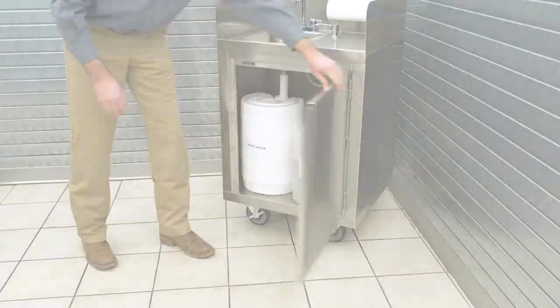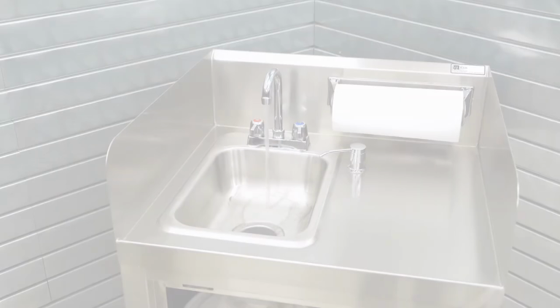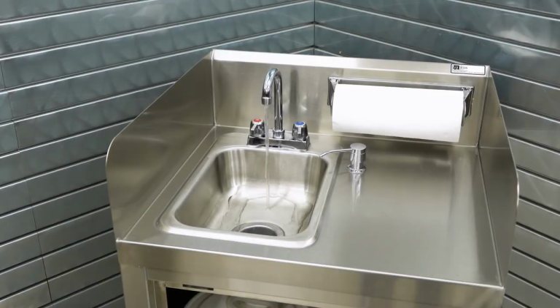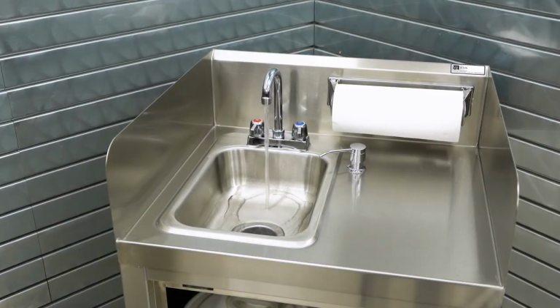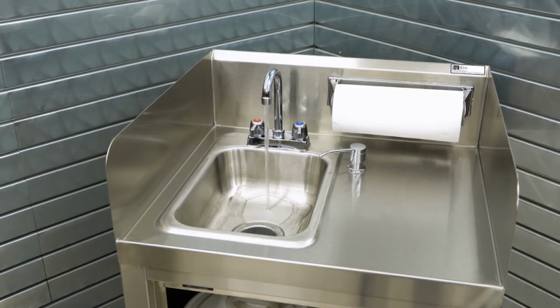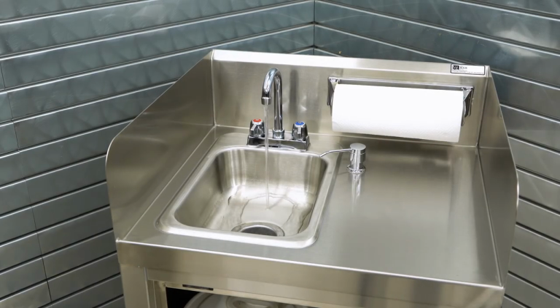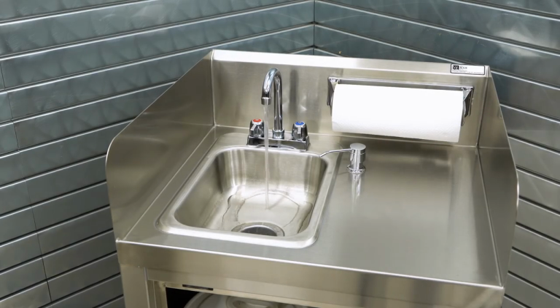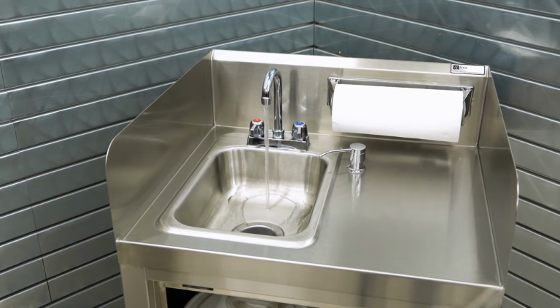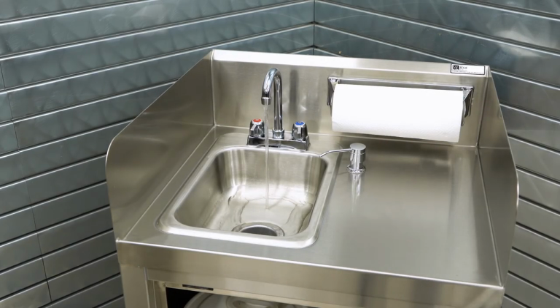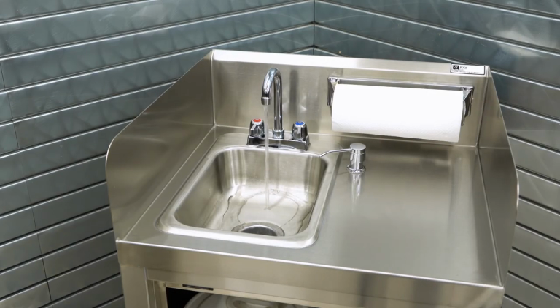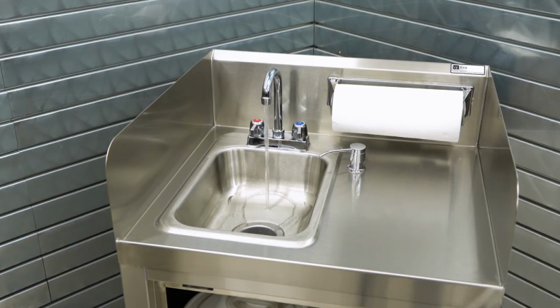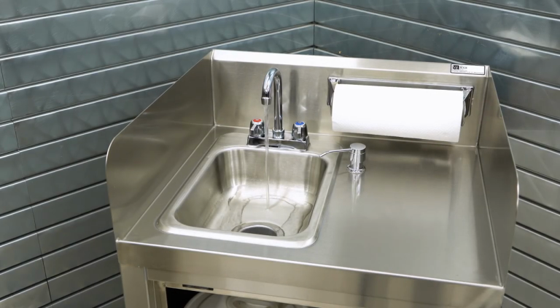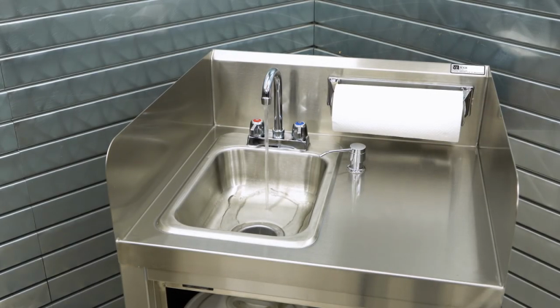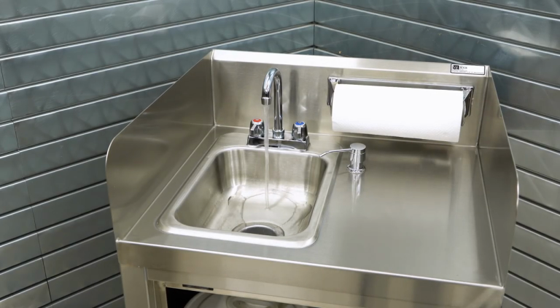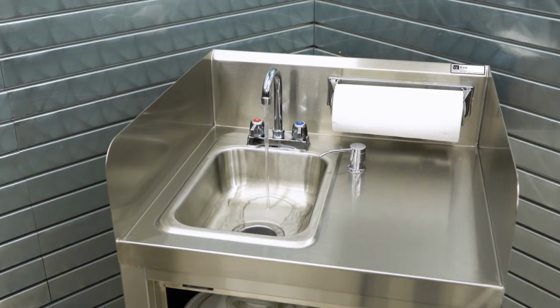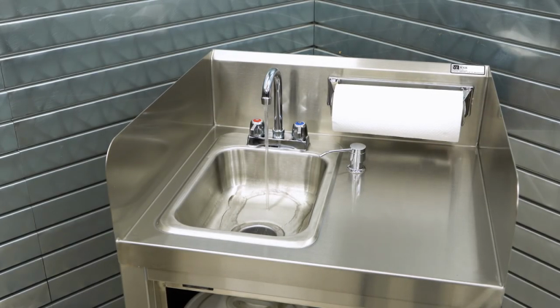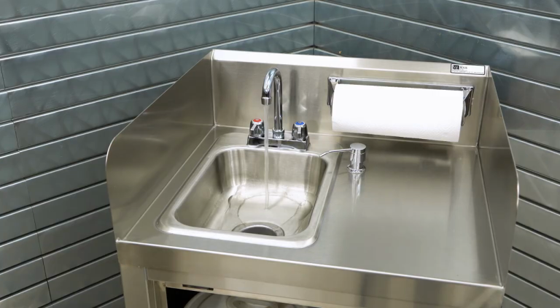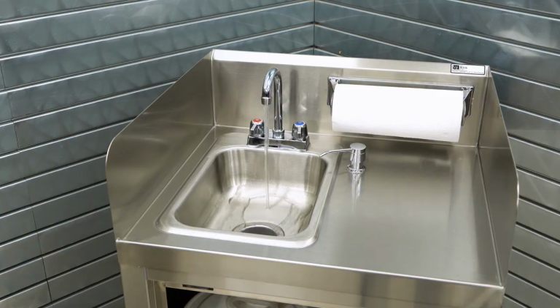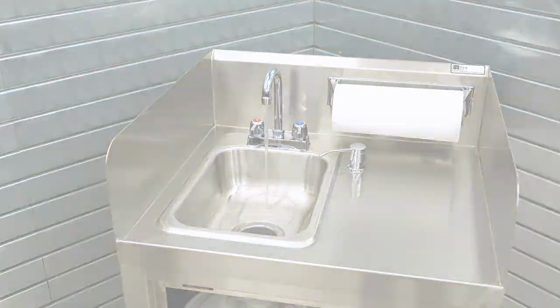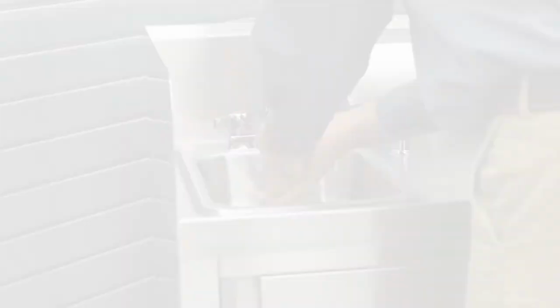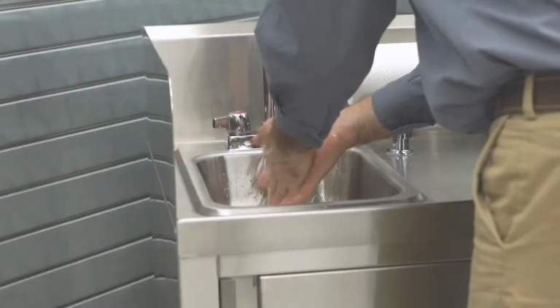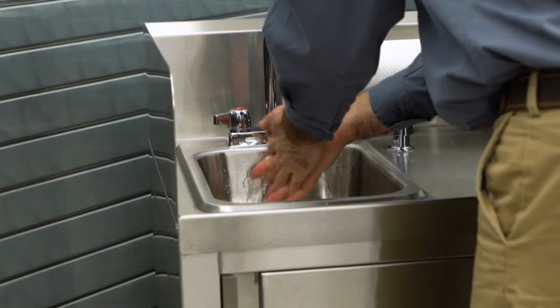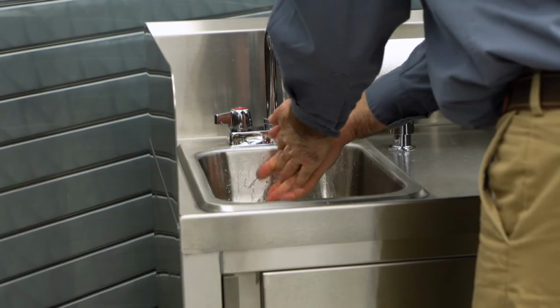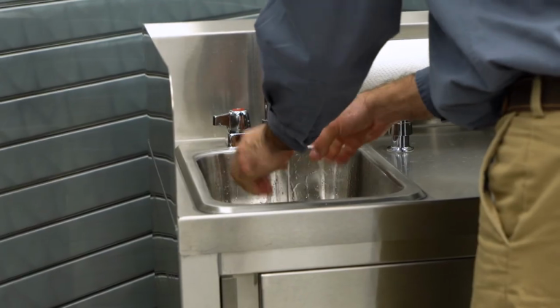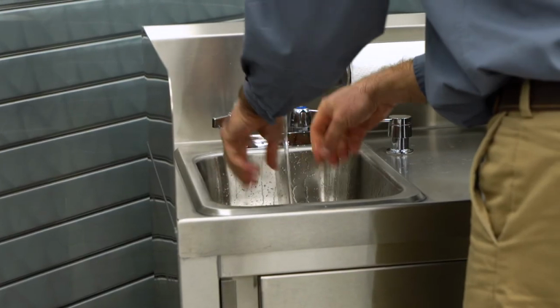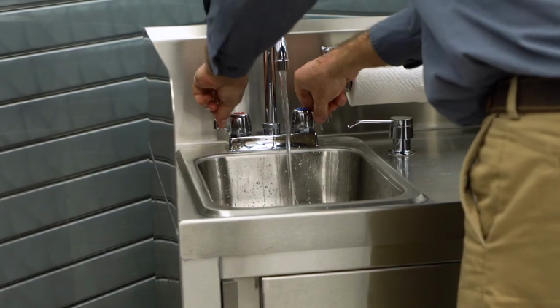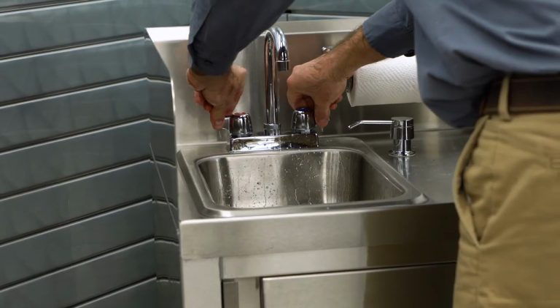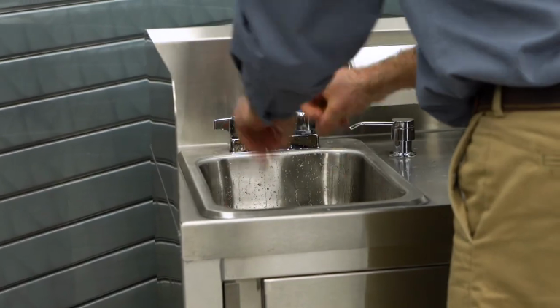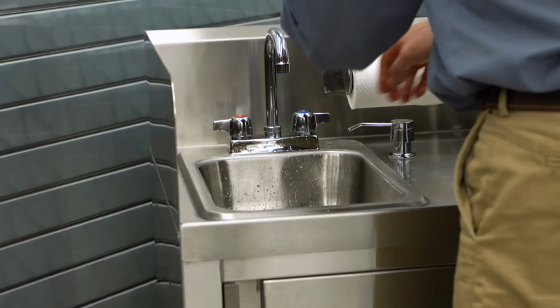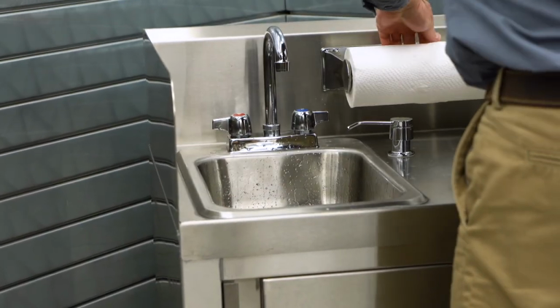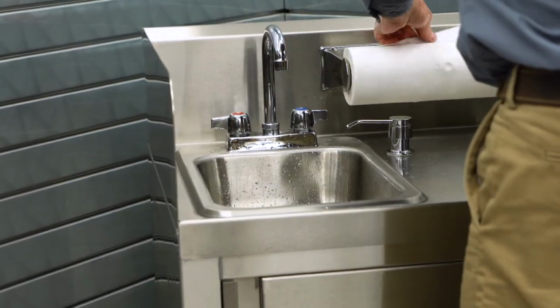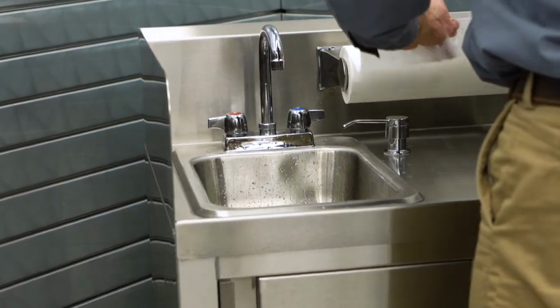Turn on your faucet and allow the clean water to fully cycle through the unit before turning off the faucet. Your John Boos mobile hand wash station is now ready to be used.